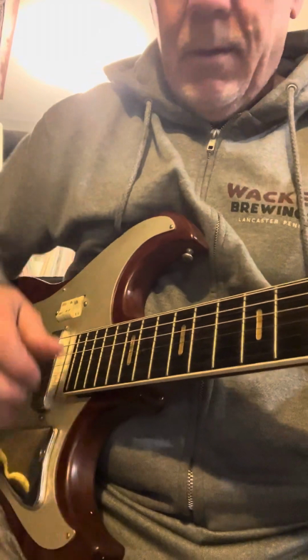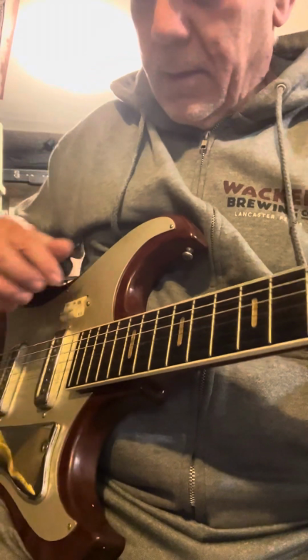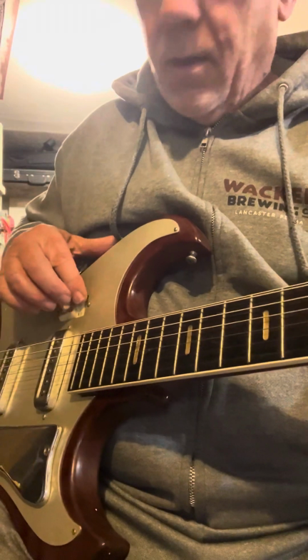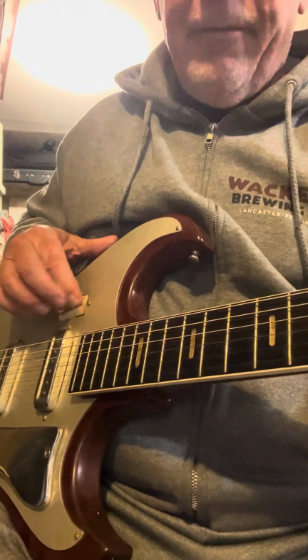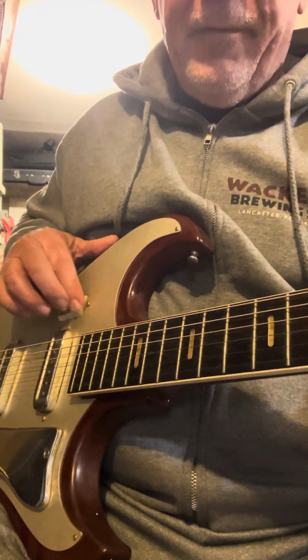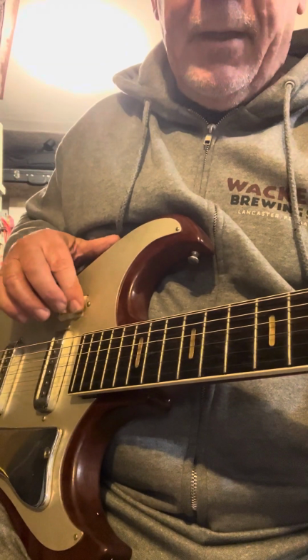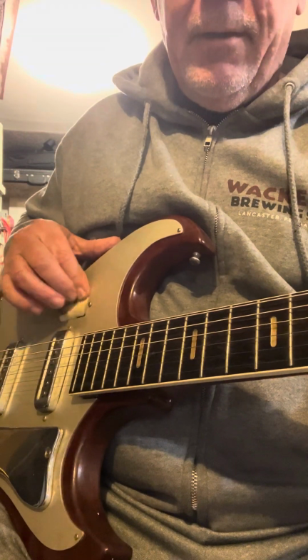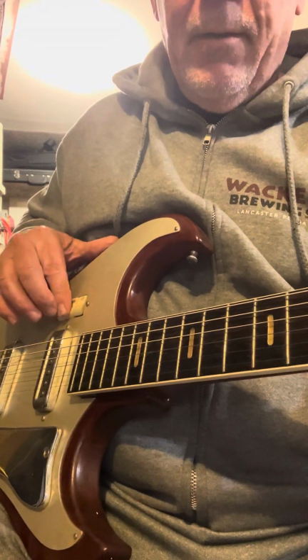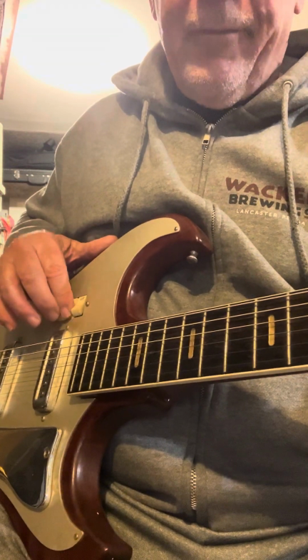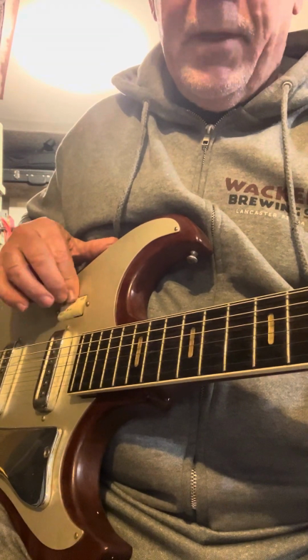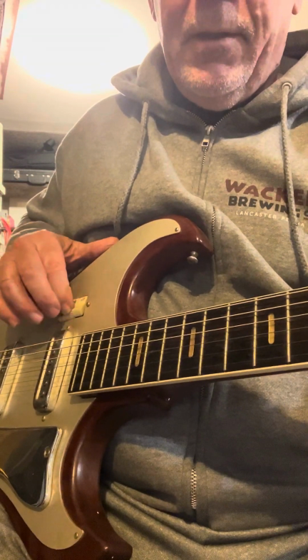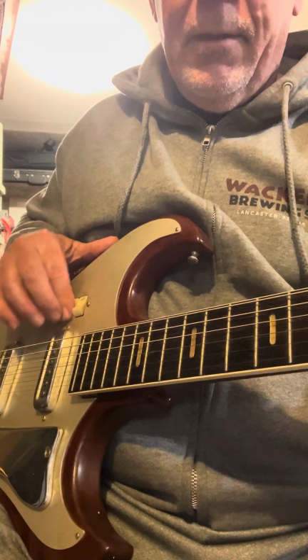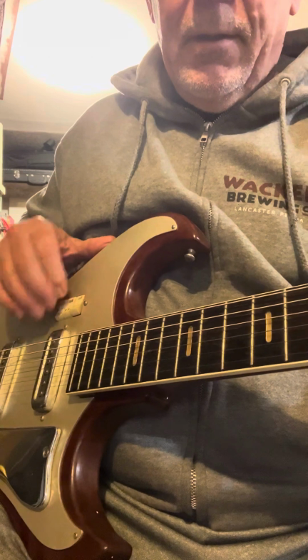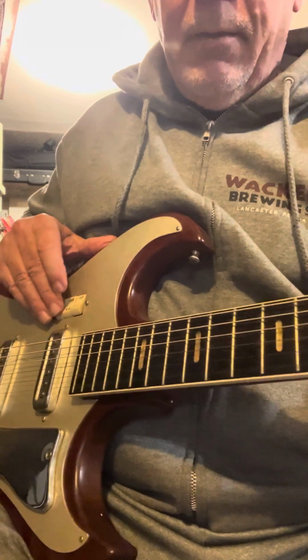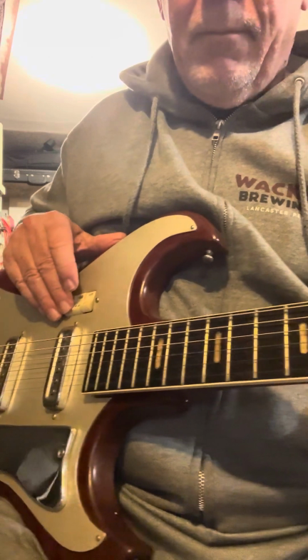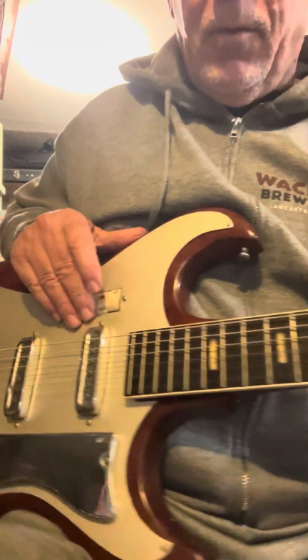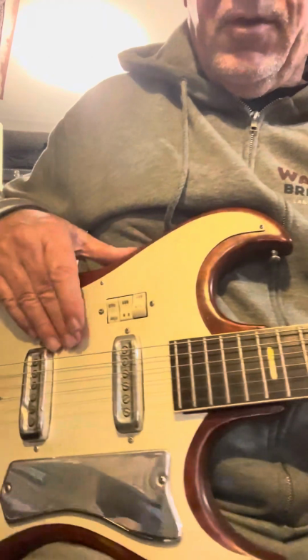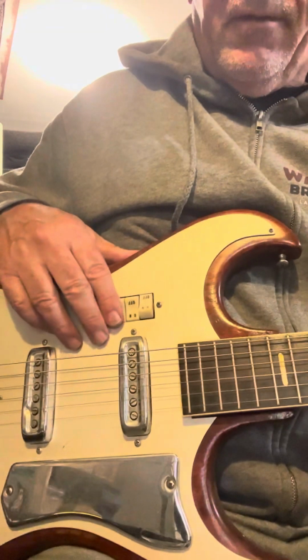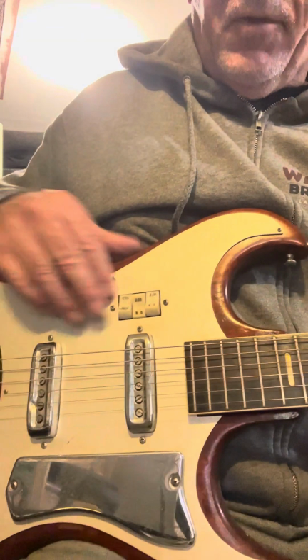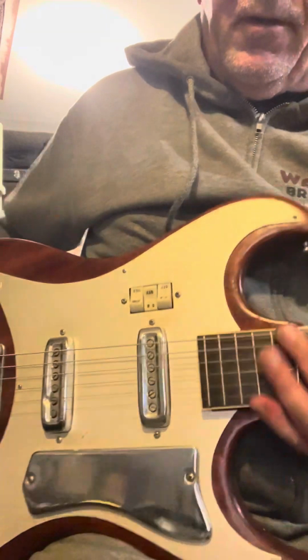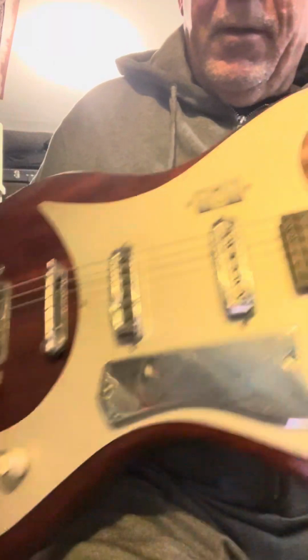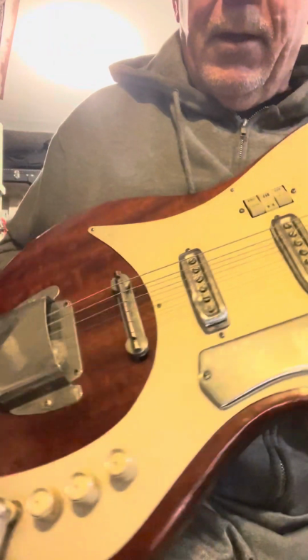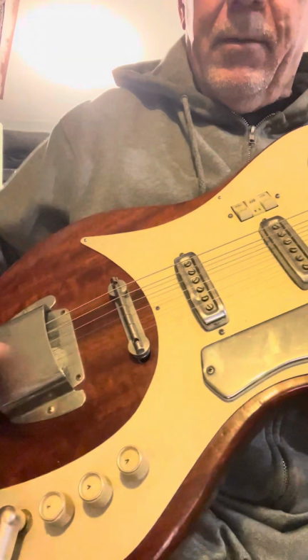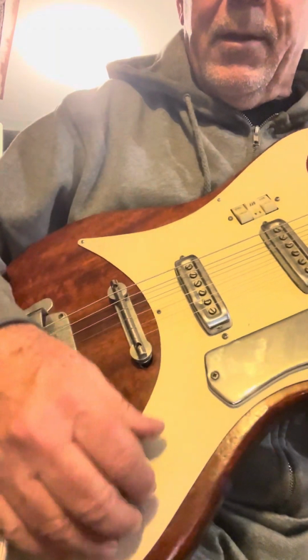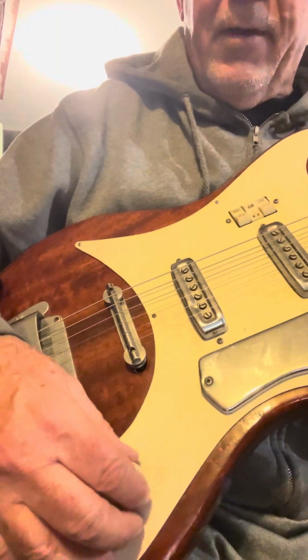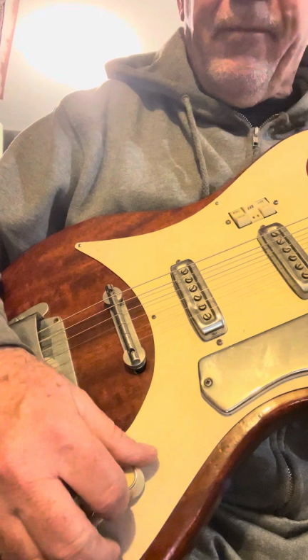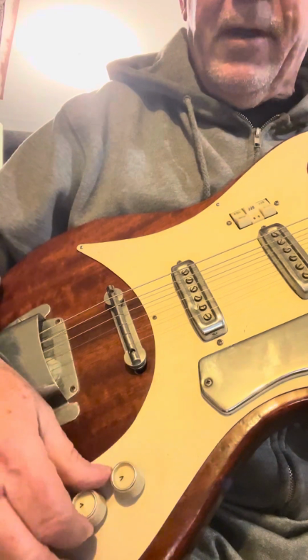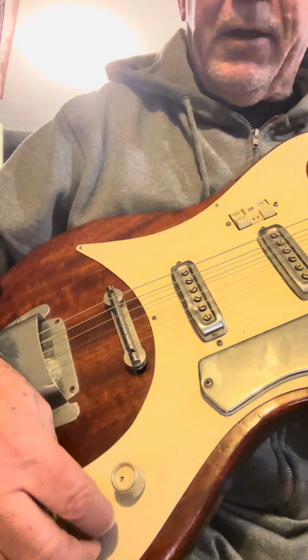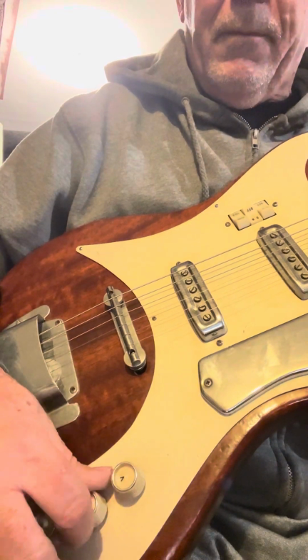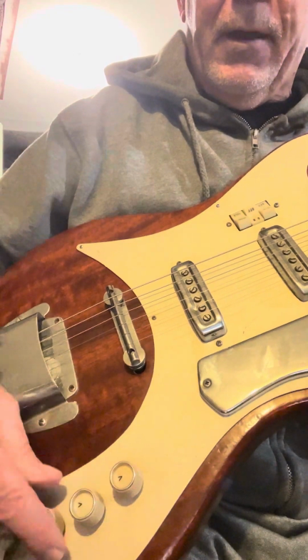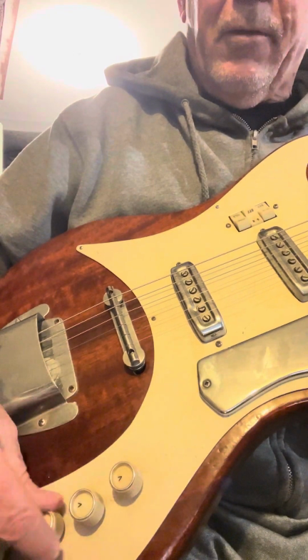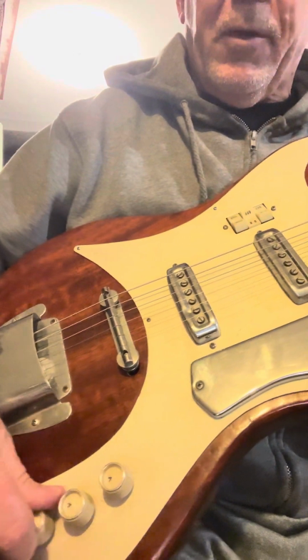This is on-off for the neck, on-off for the bridge, like a tone switch for both. Down here is the volume for each pickup and tone for both.